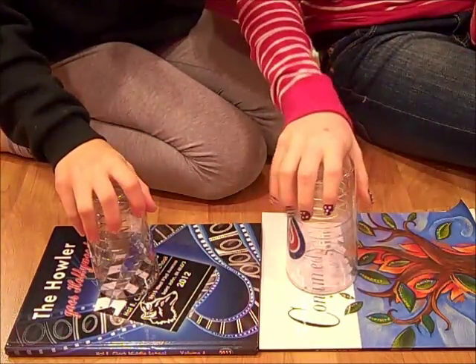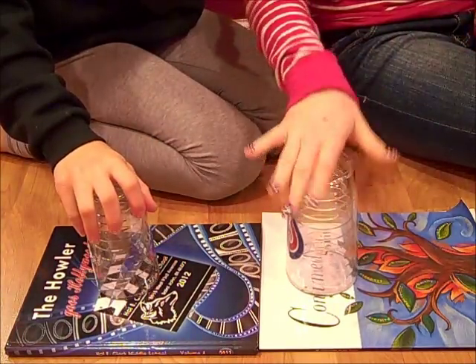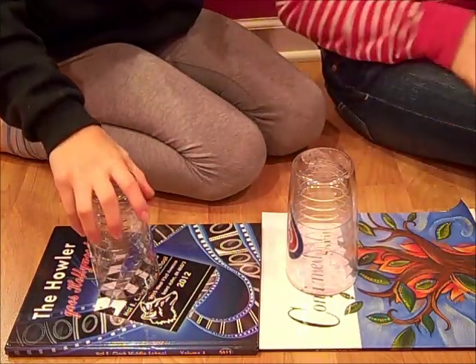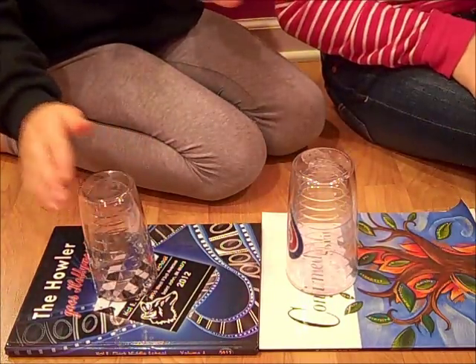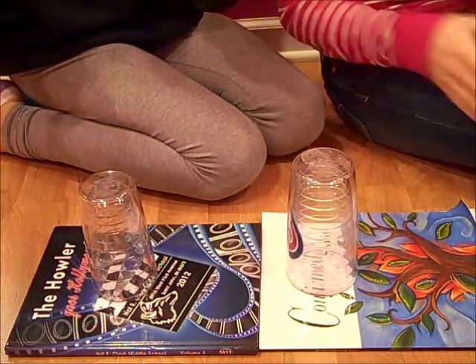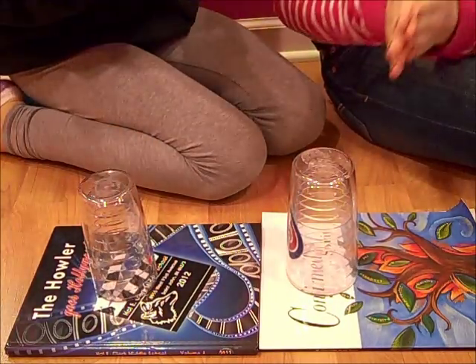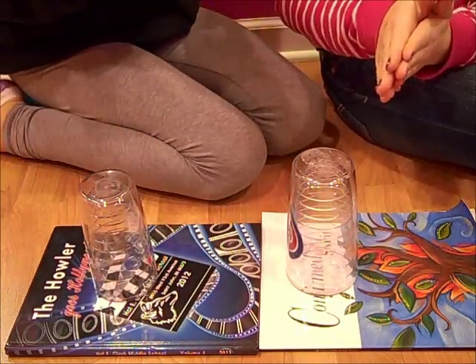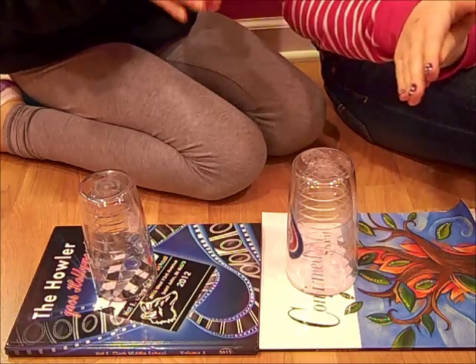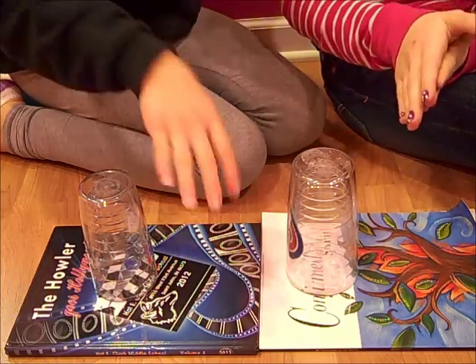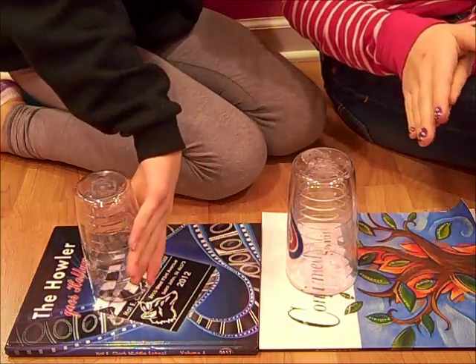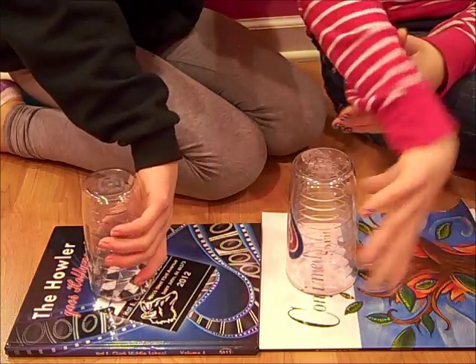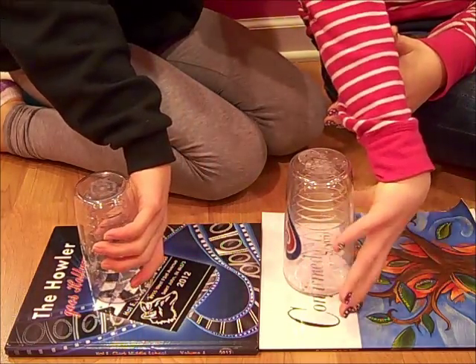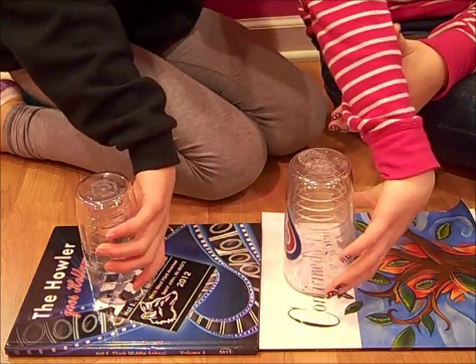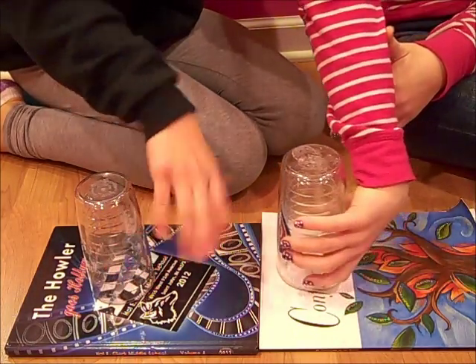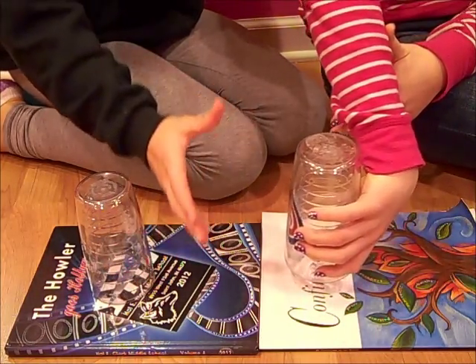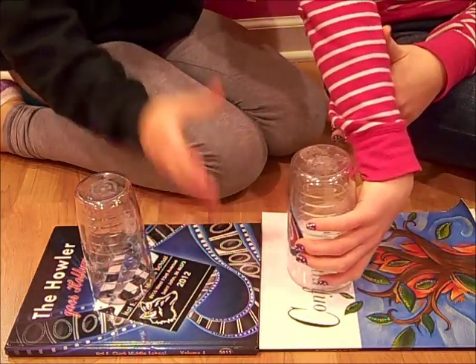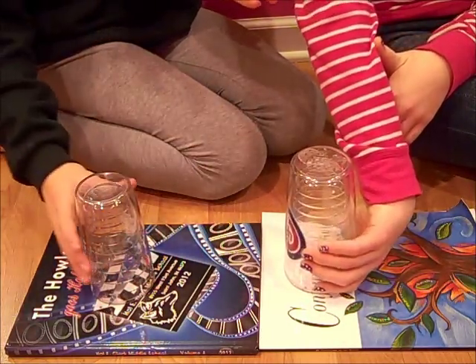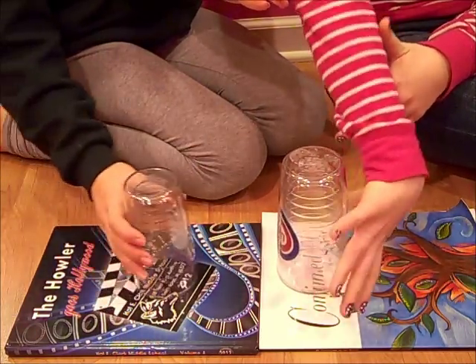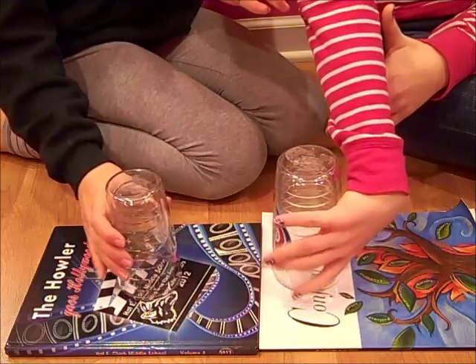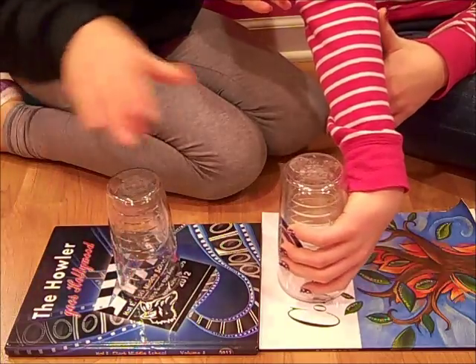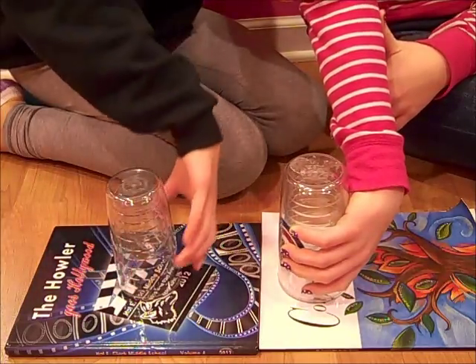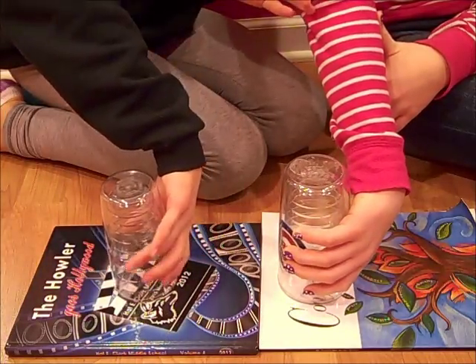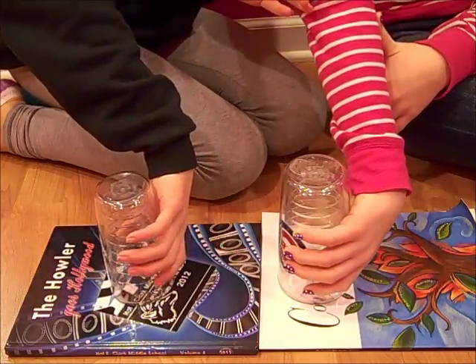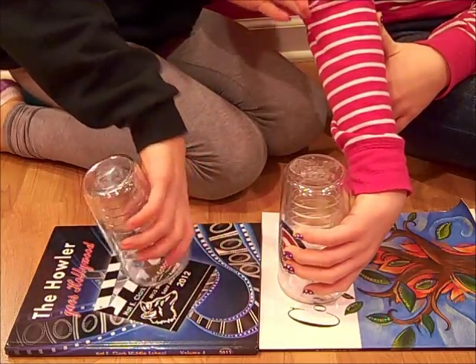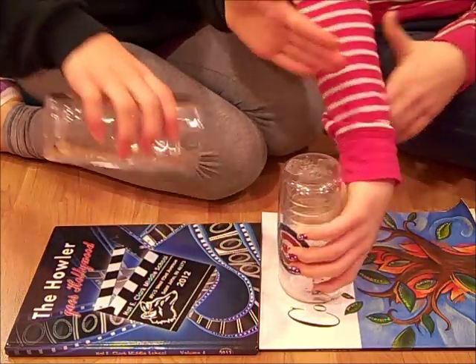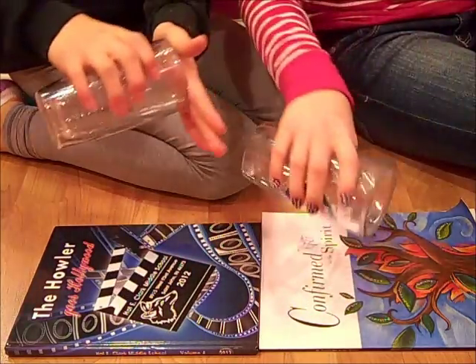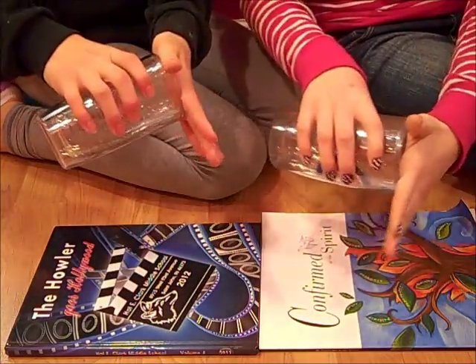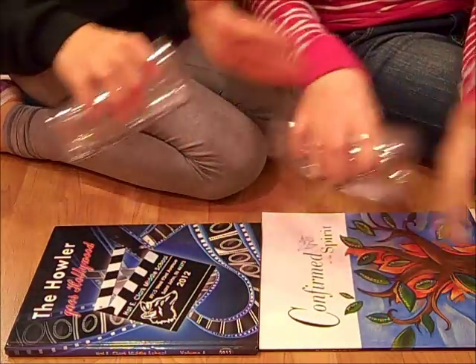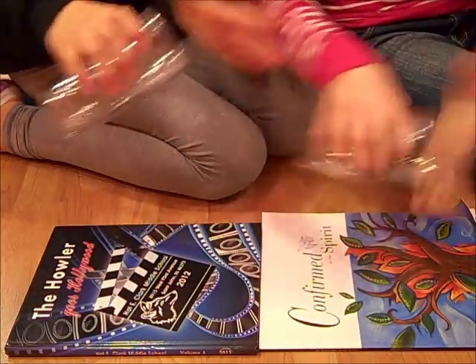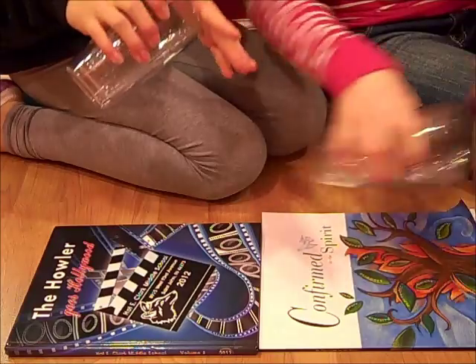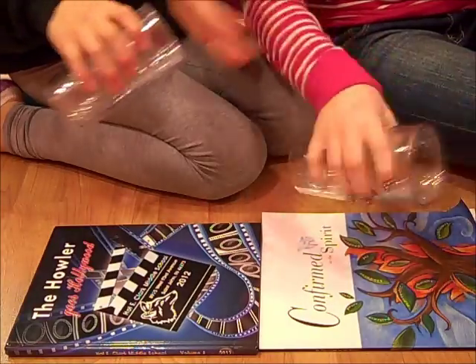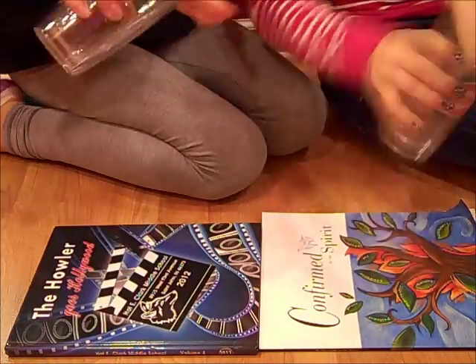And then after that you're going to clap, flip your hand and pick up the cup sideways. So instead of picking it up like this, you're going to turn it over and pick it up like this. Hit the palm of your hand to make a noise like that.